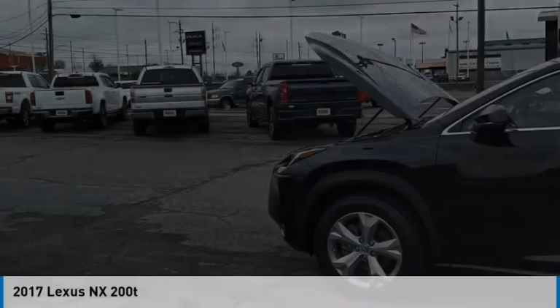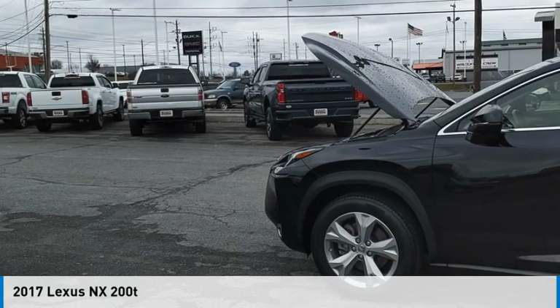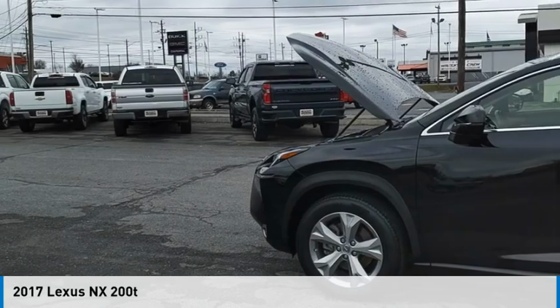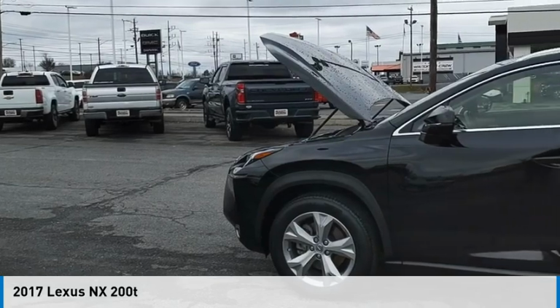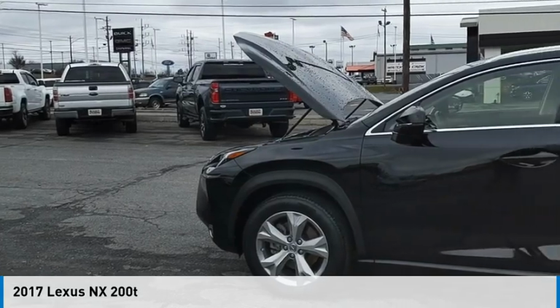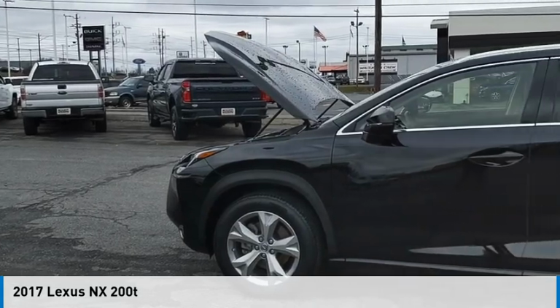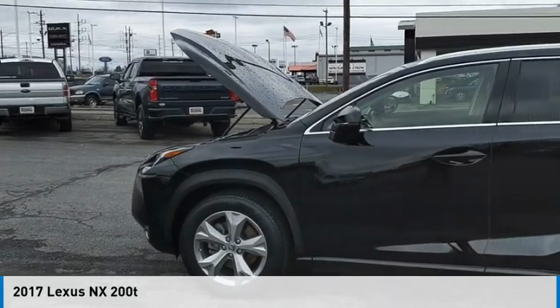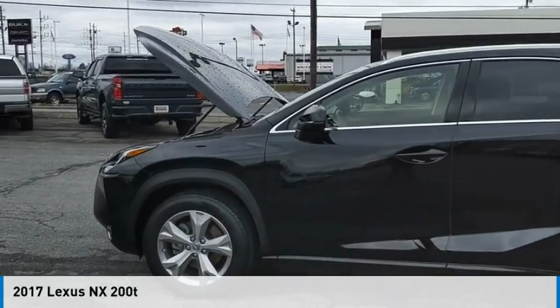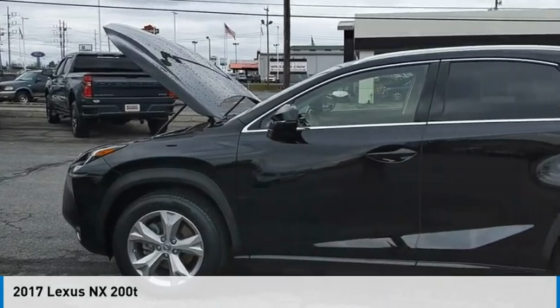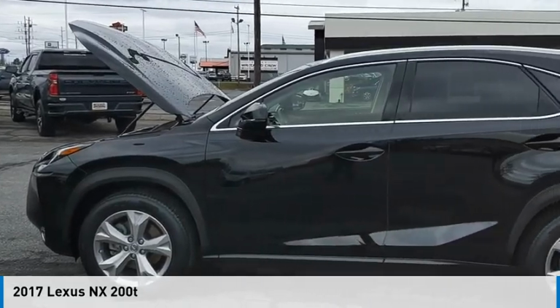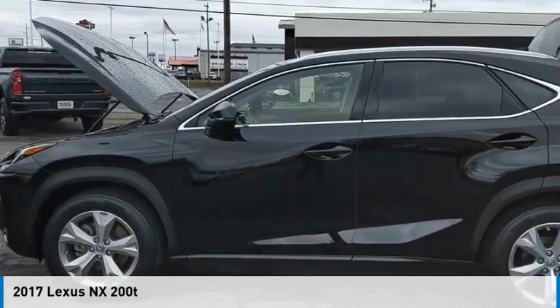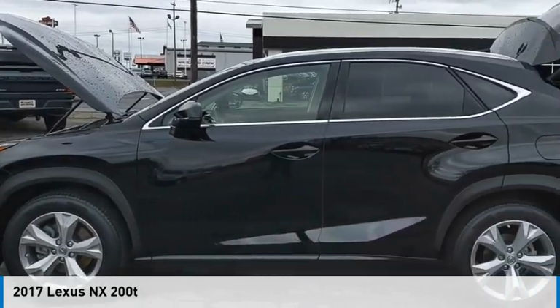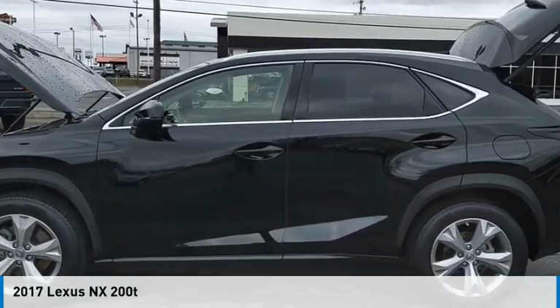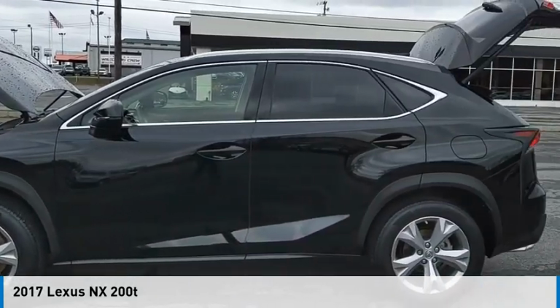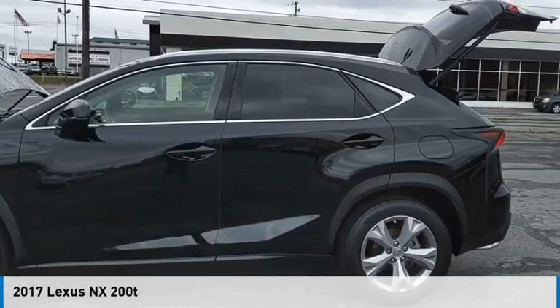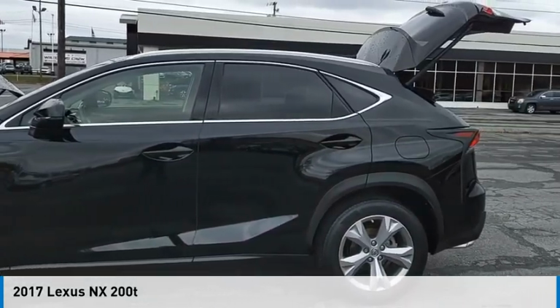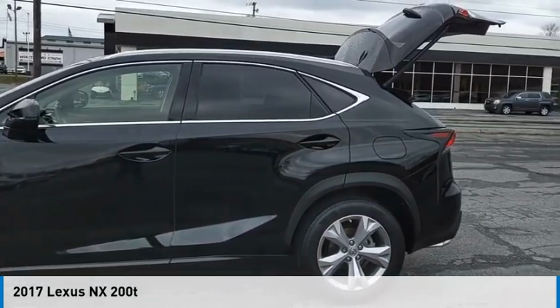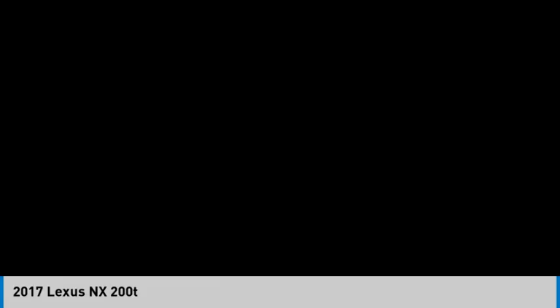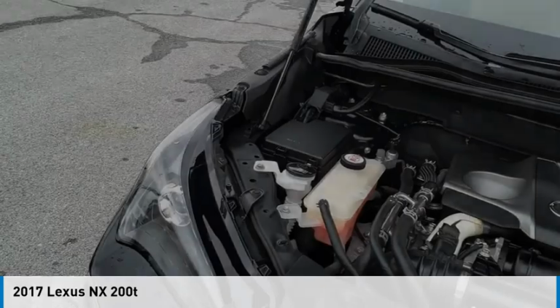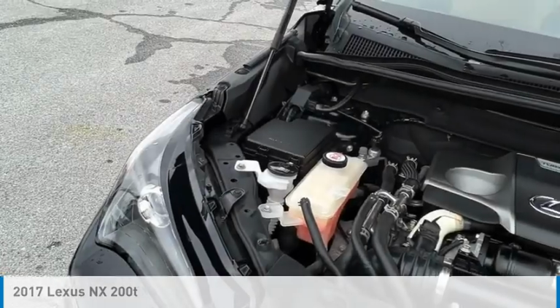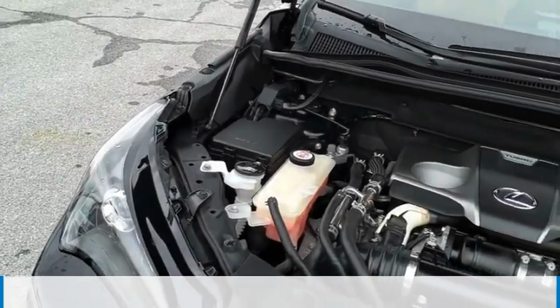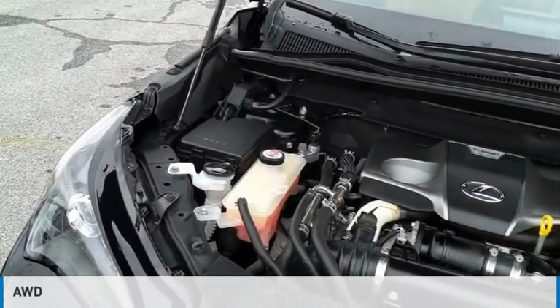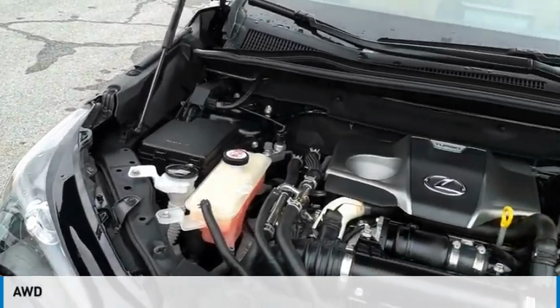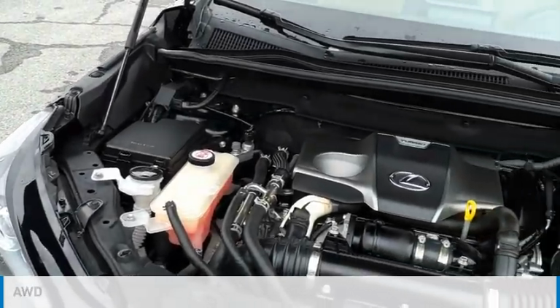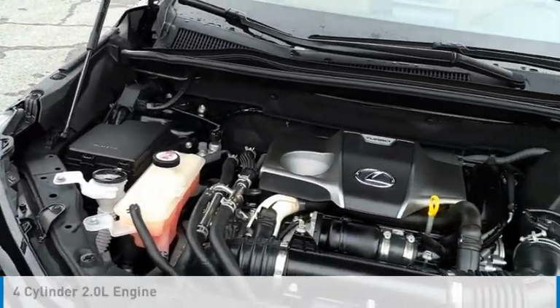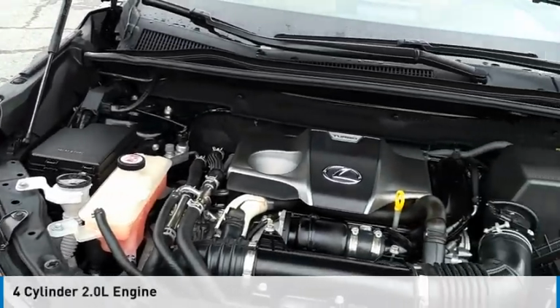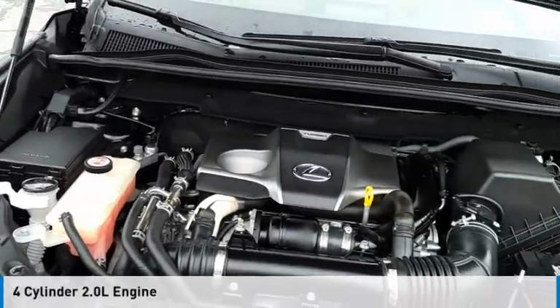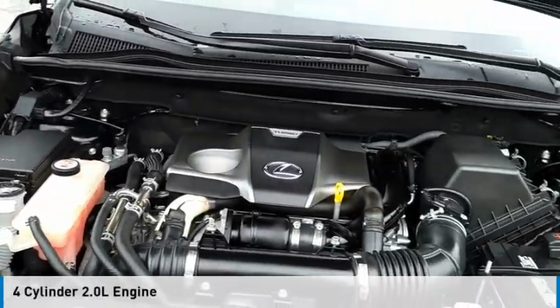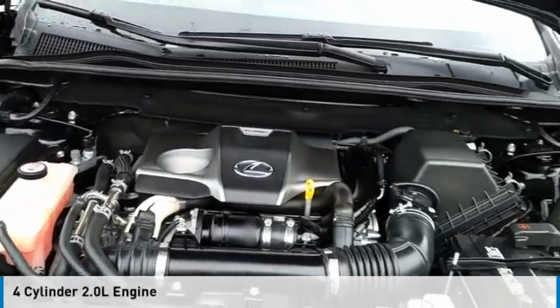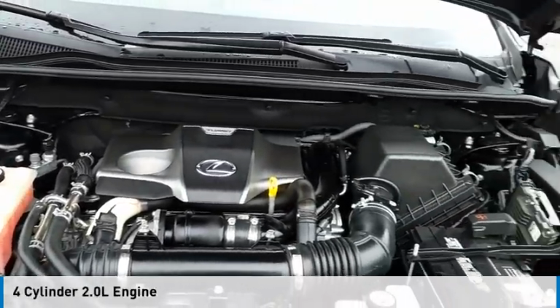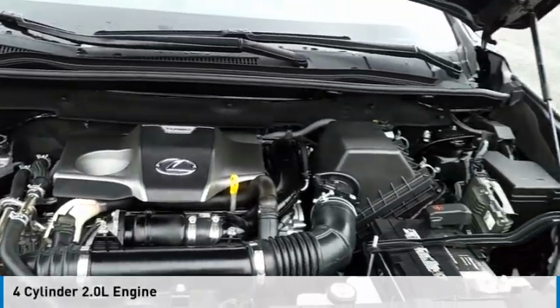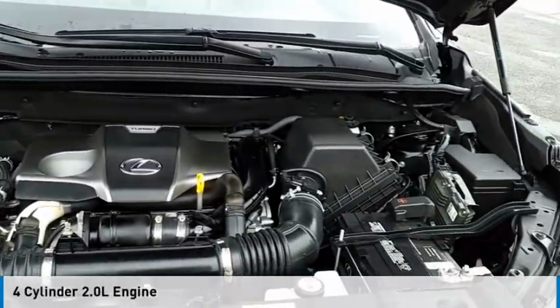Come test drive the 2017 Lexus NX. This vehicle is powered by an all-wheel drive, four-cylinder, 2.0 liter engine.